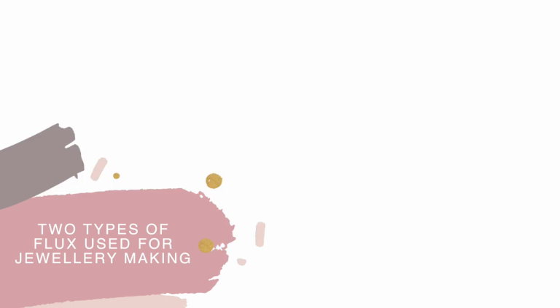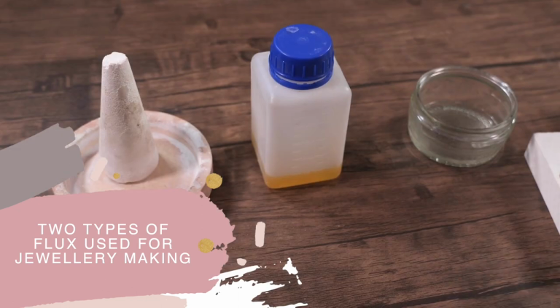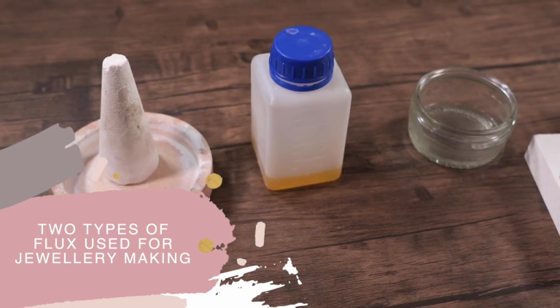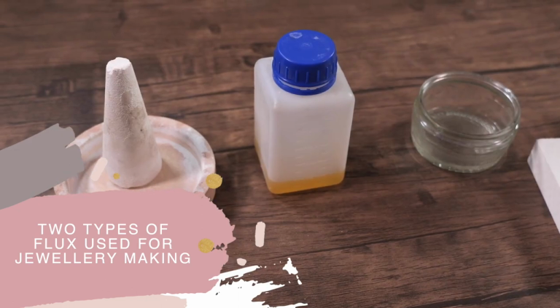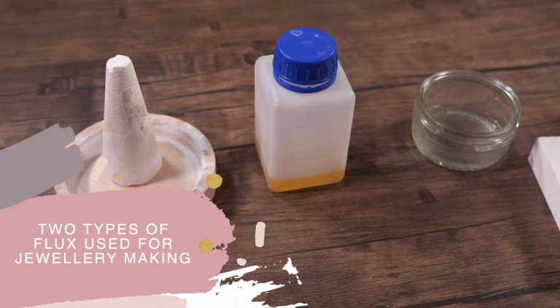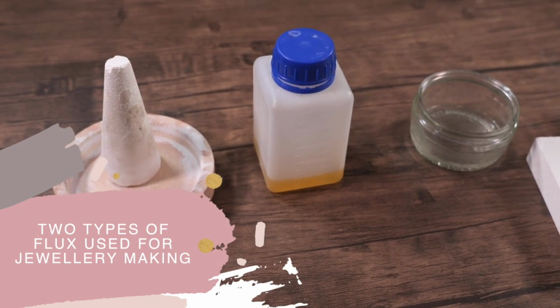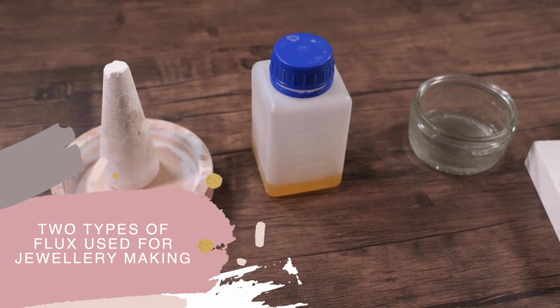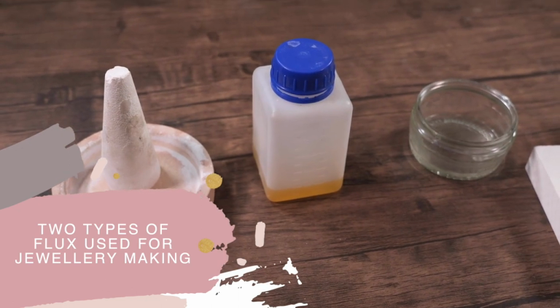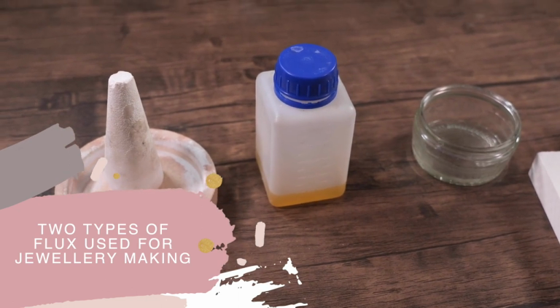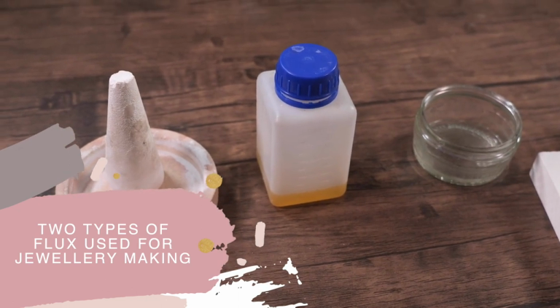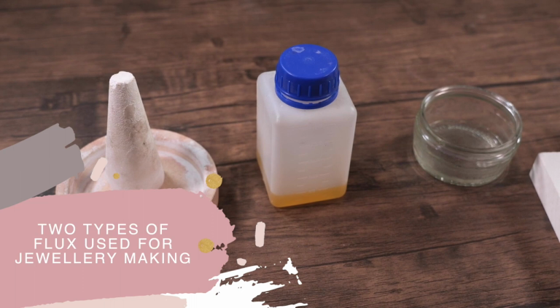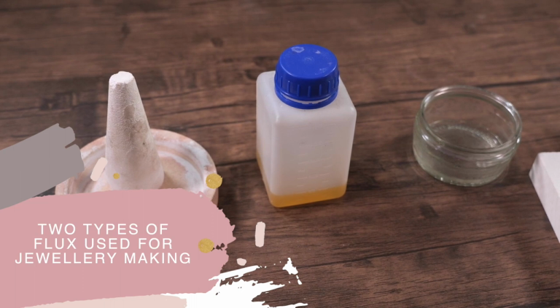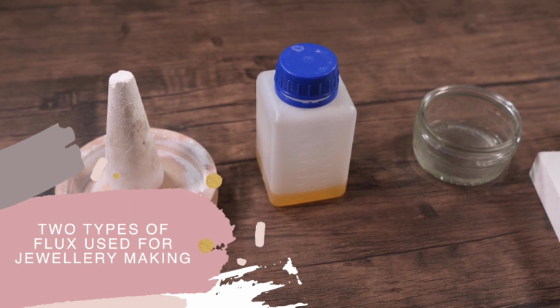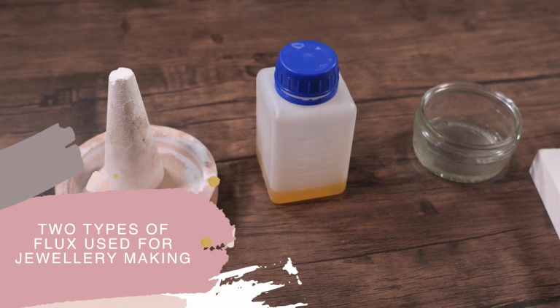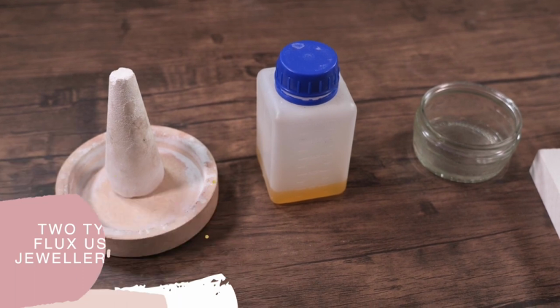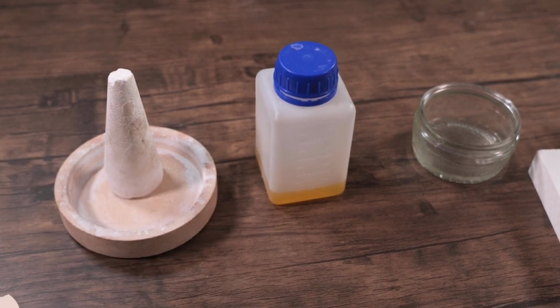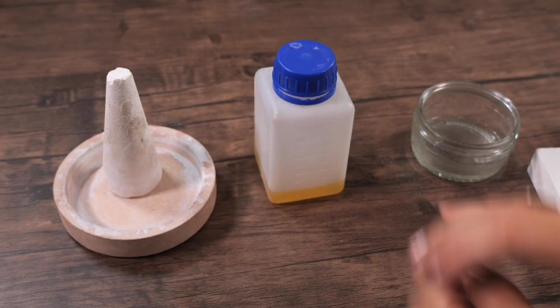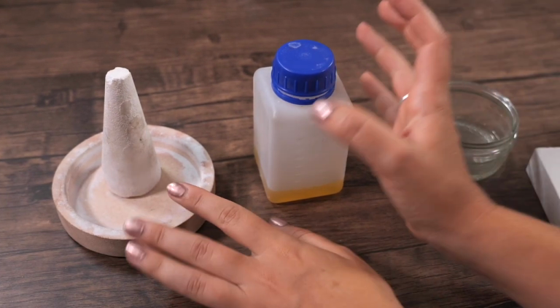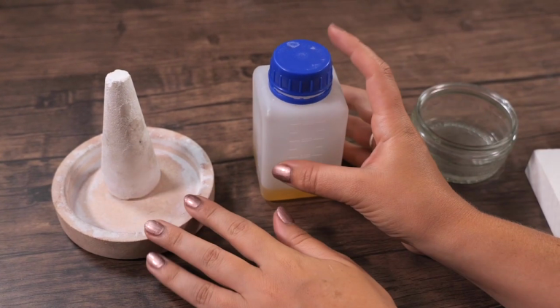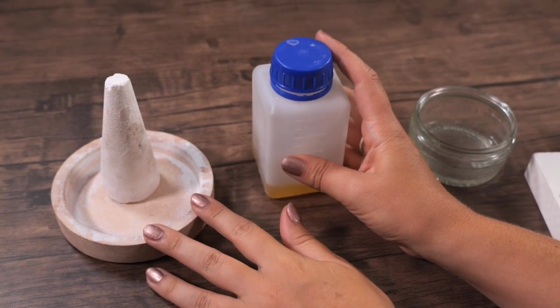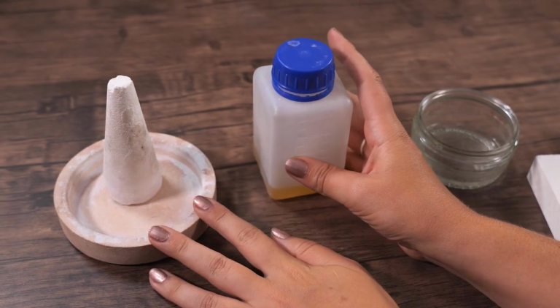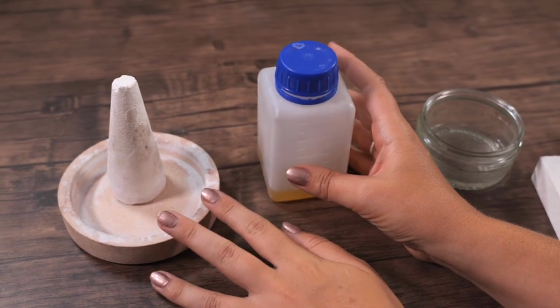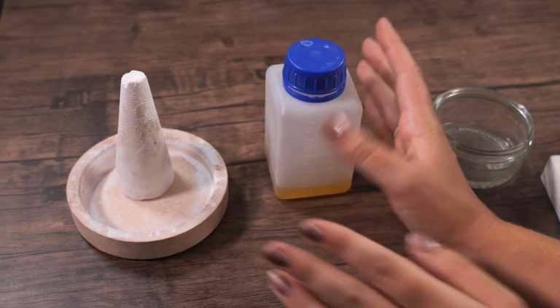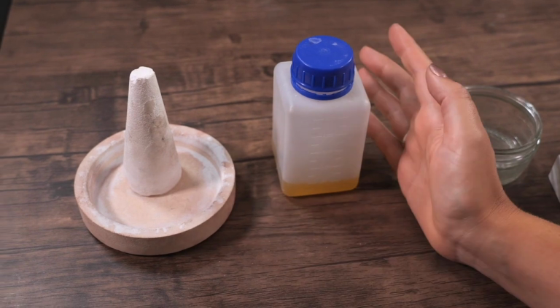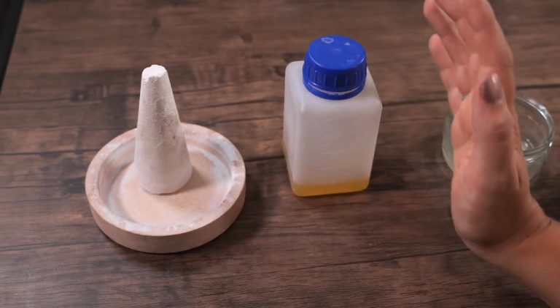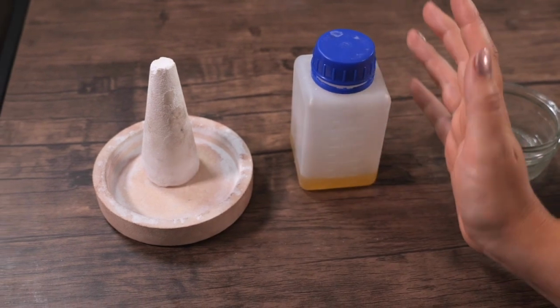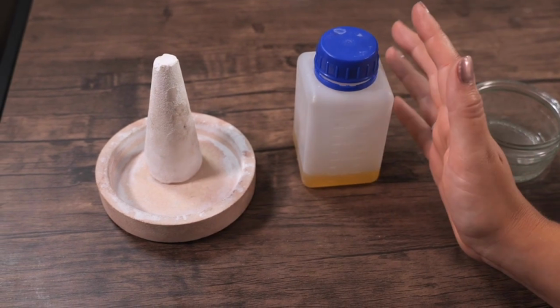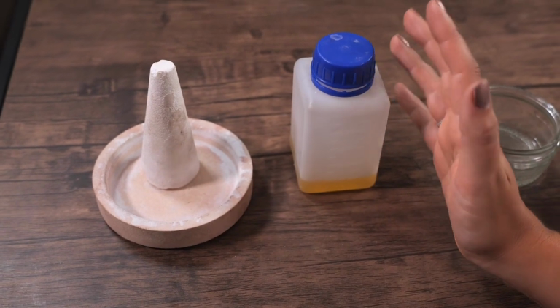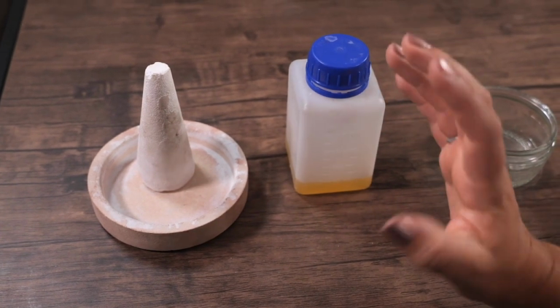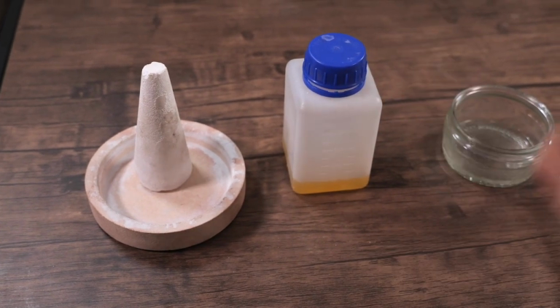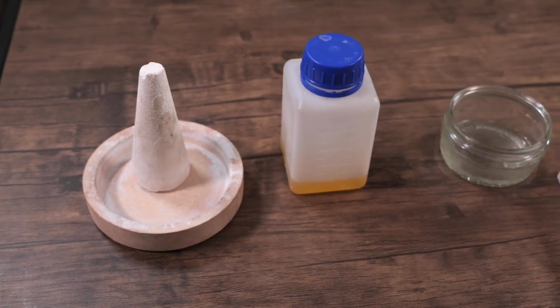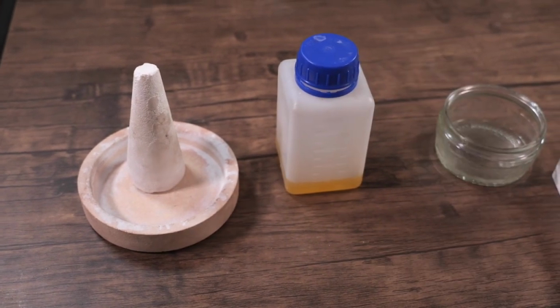I'm going to talk a little bit about flux. We use flux in jewelry making when we're soldering to help the solder to flow. So there are two main types of flux and beginners will often ask which one should I use? What do I need to know?